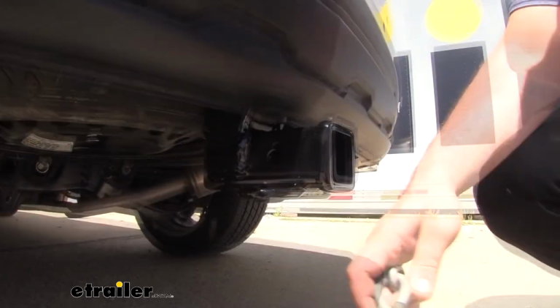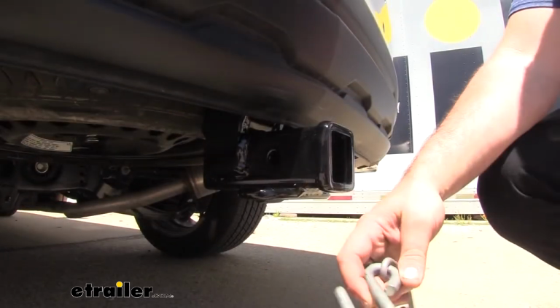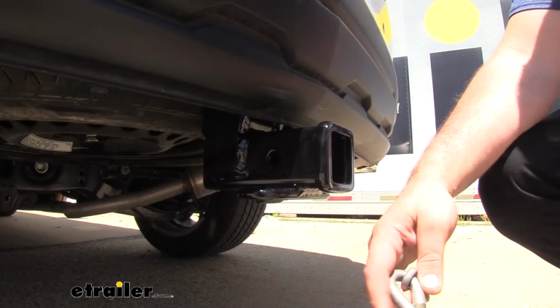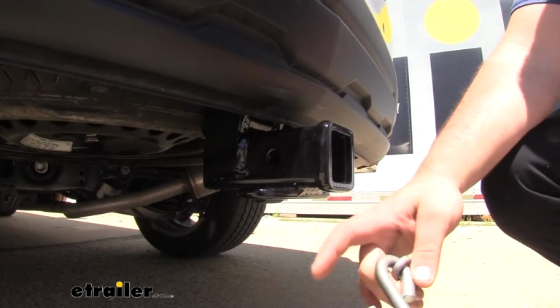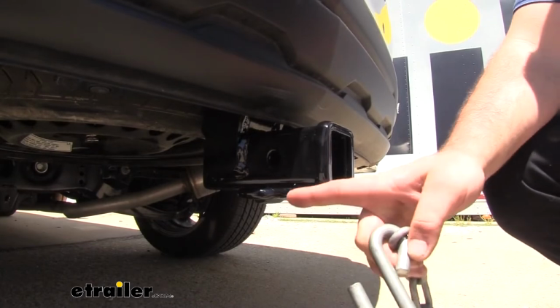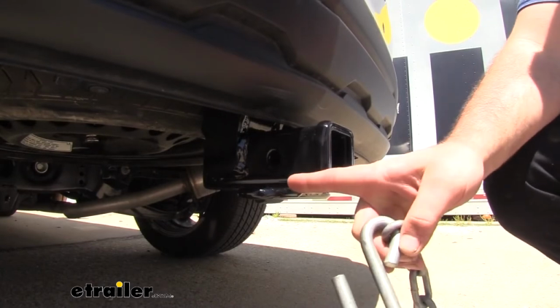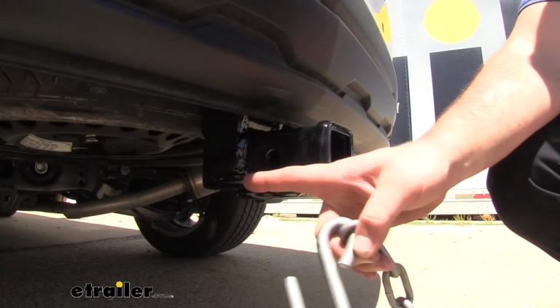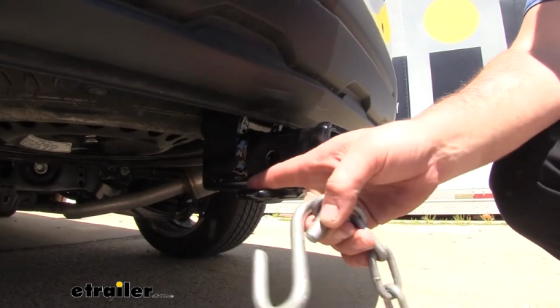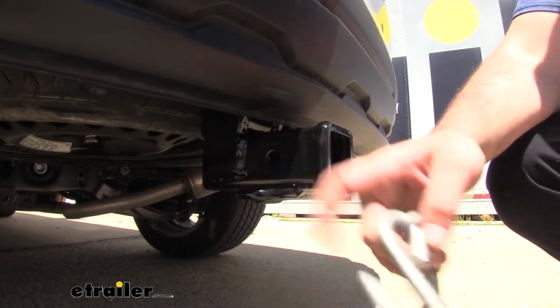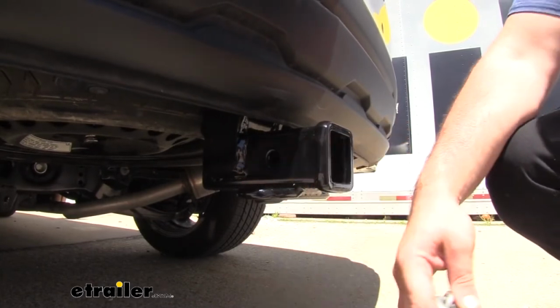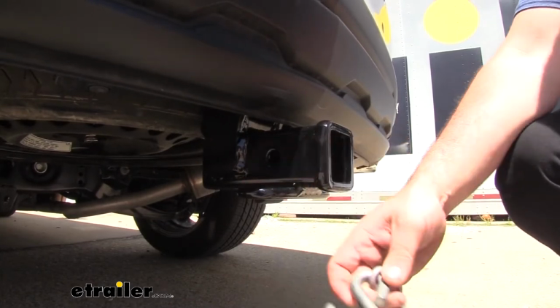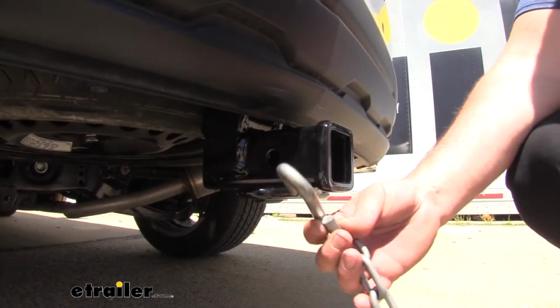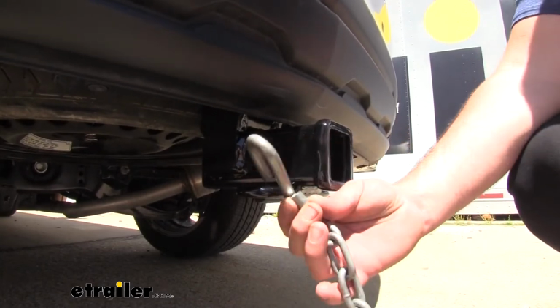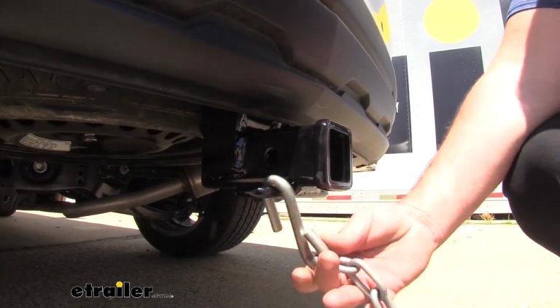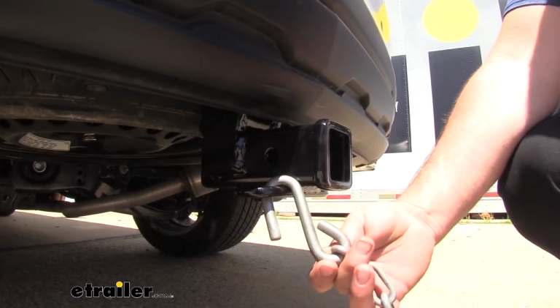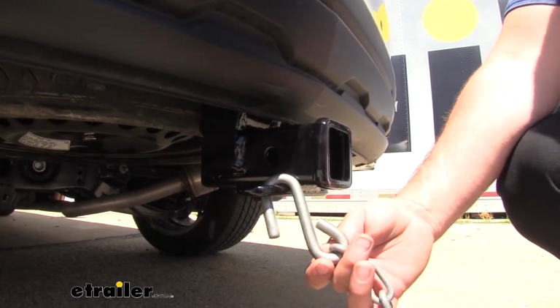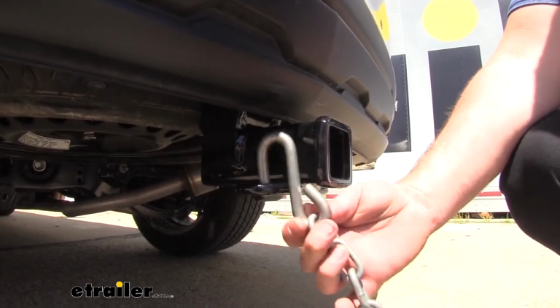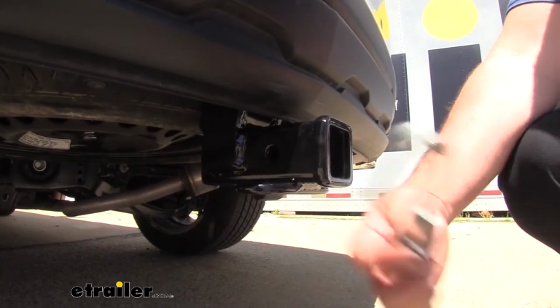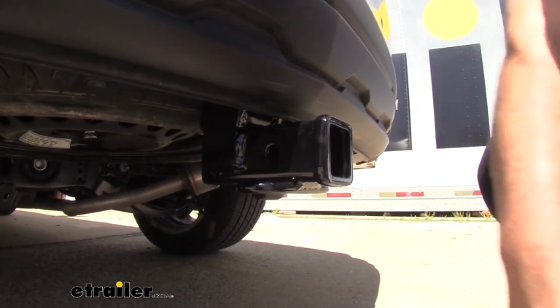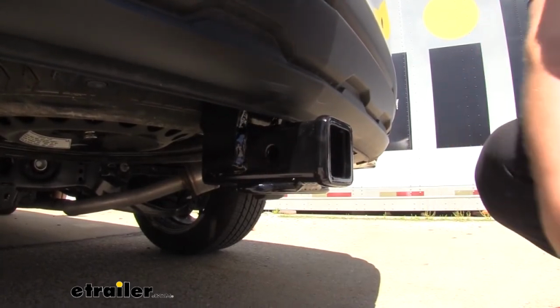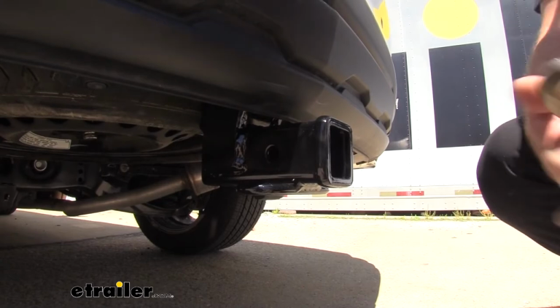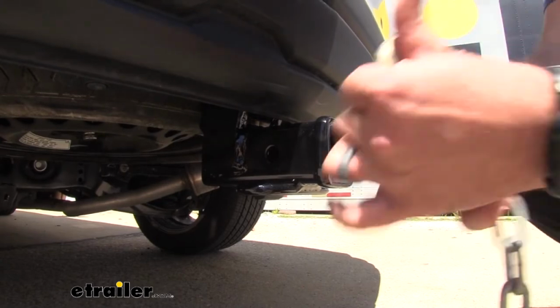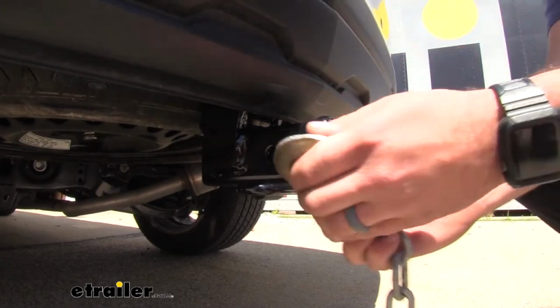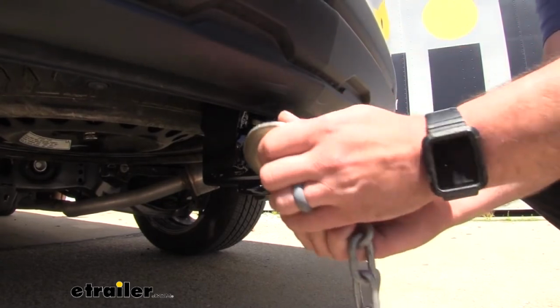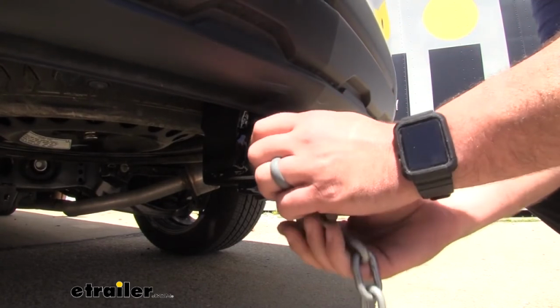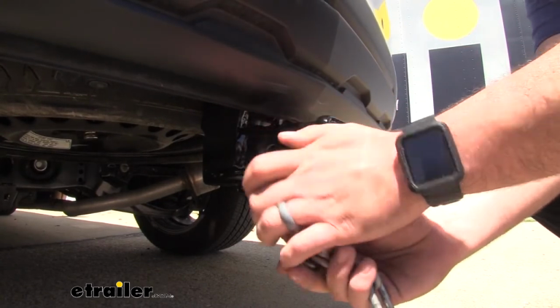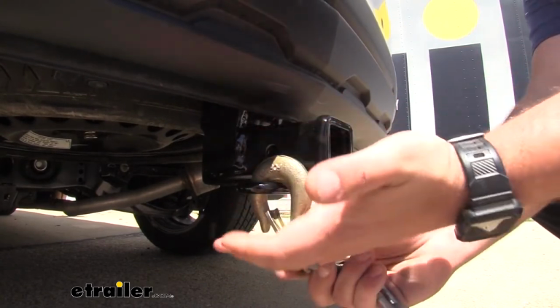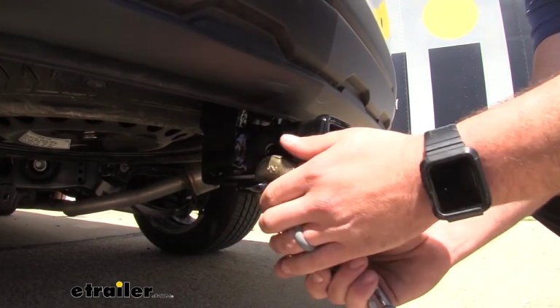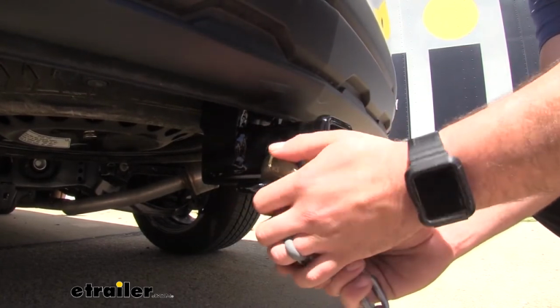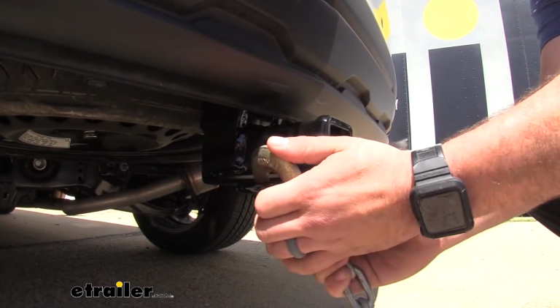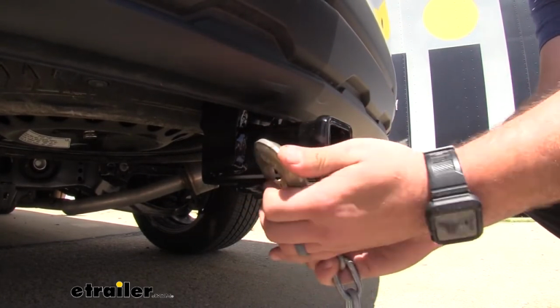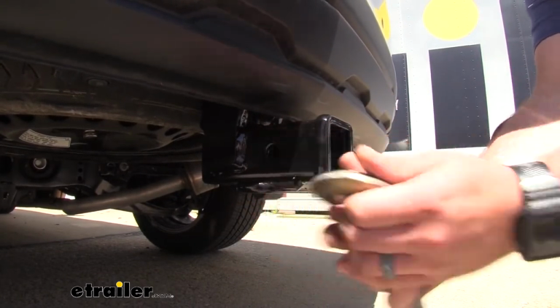If you do plan on towing, you're going to see you have a rolled style safety chain loop here. It's going to be great for your standard size hooks as well as even your large clevis style — no problem.